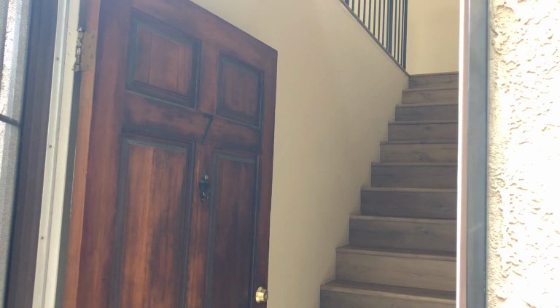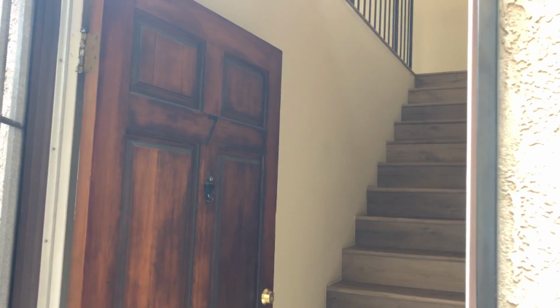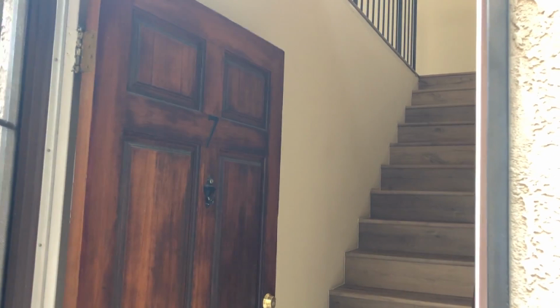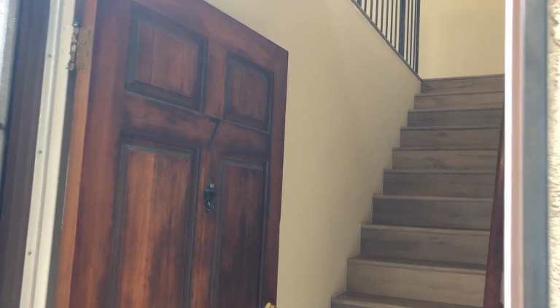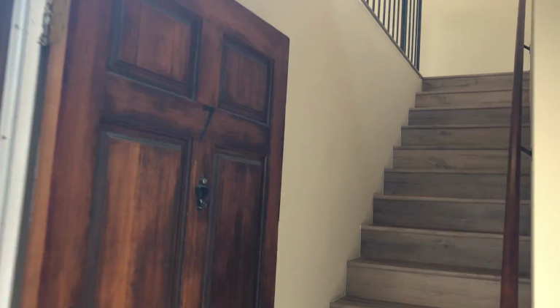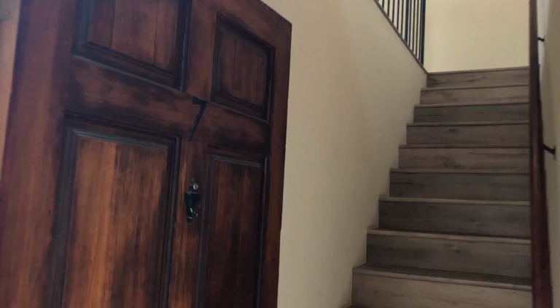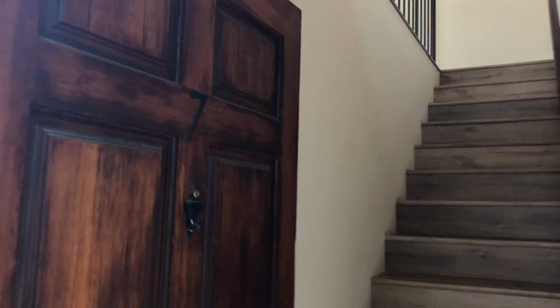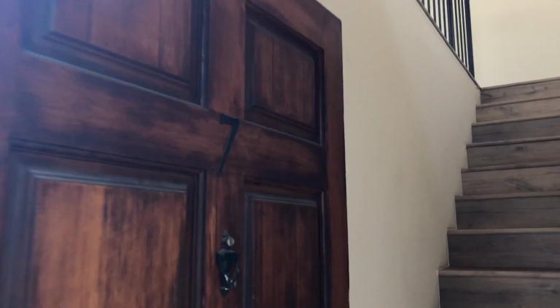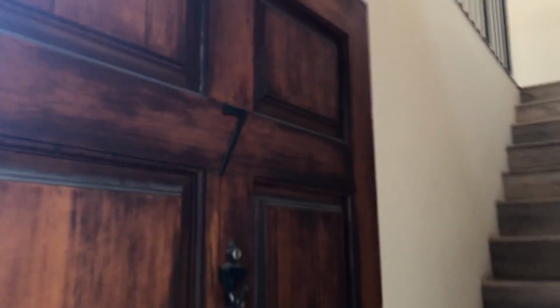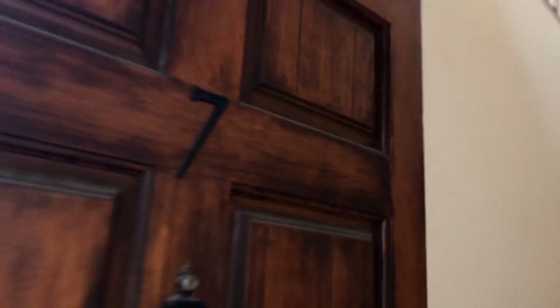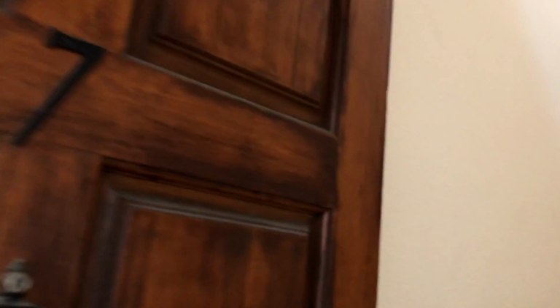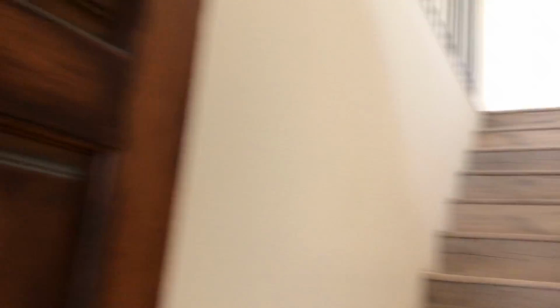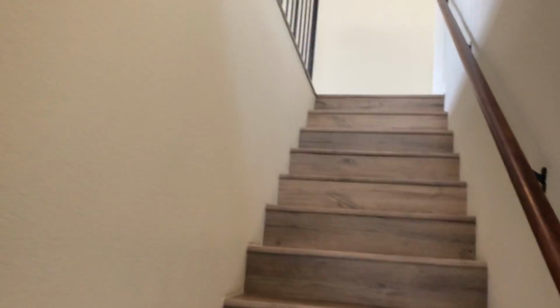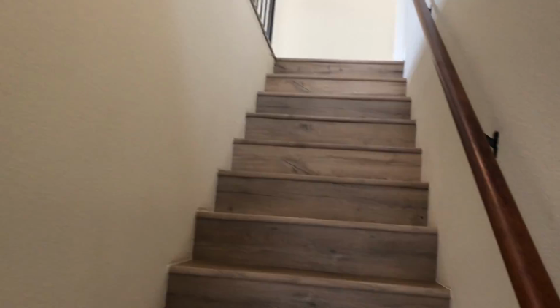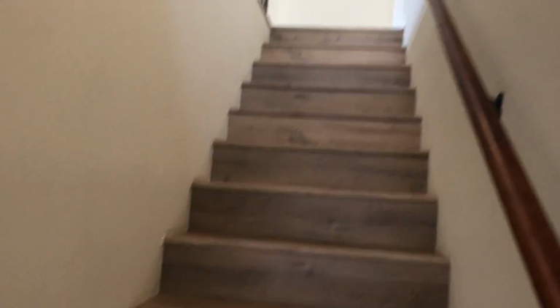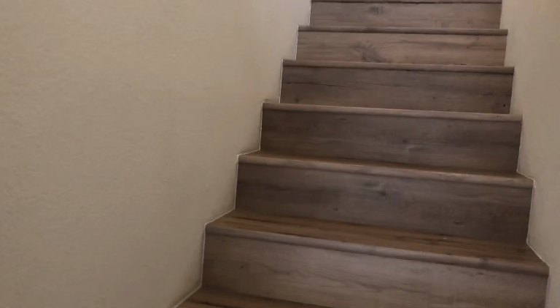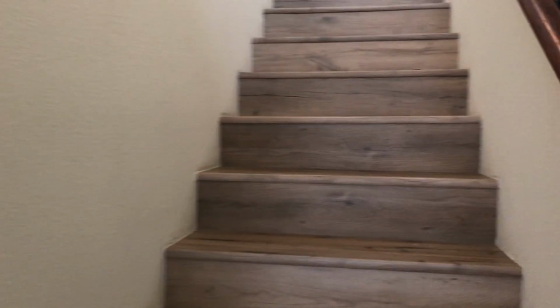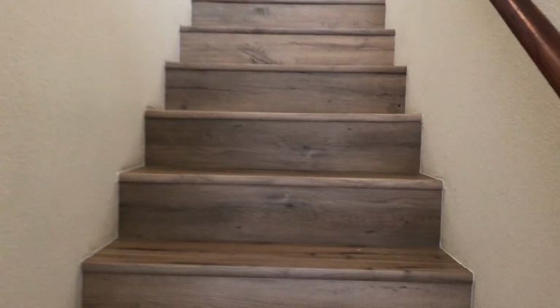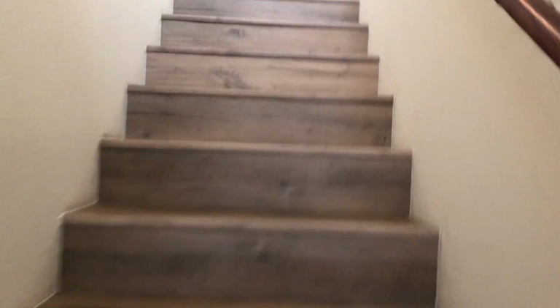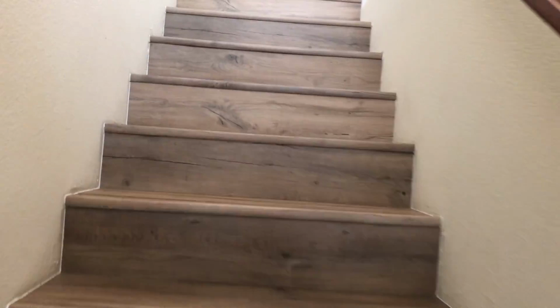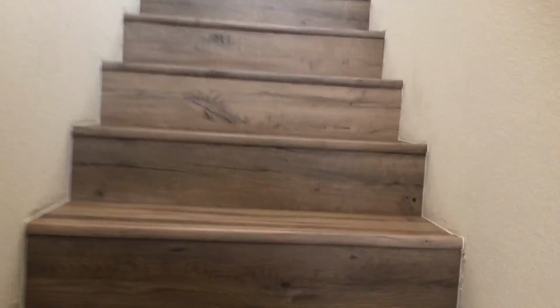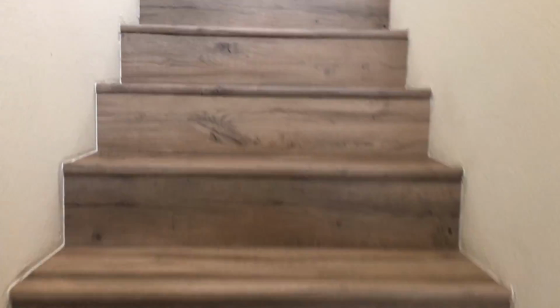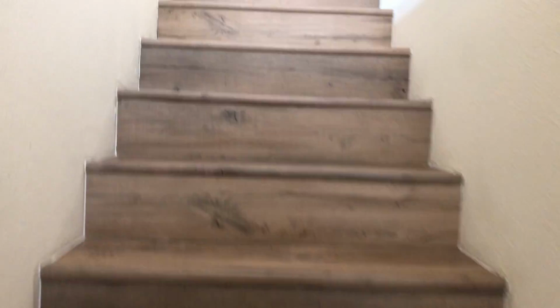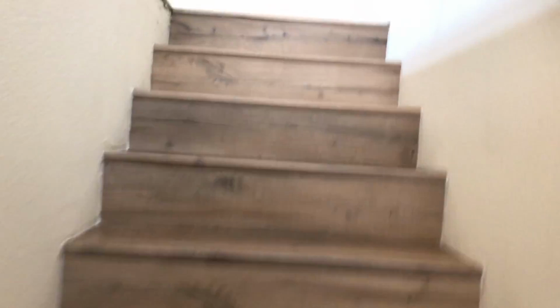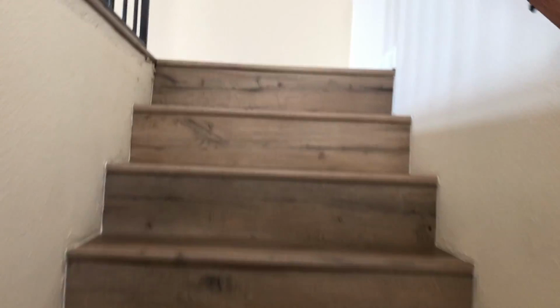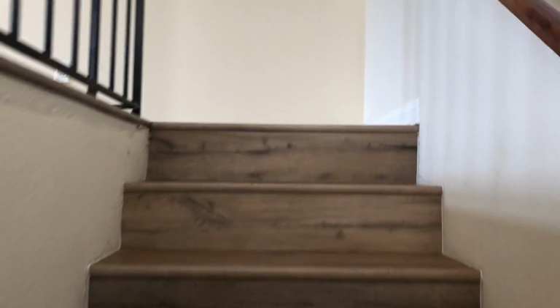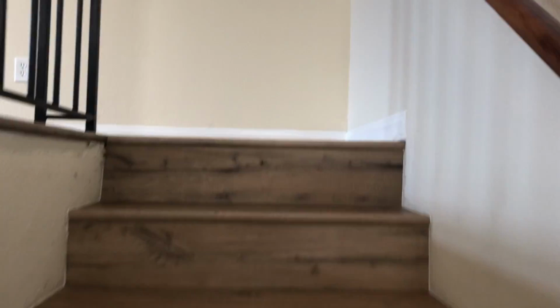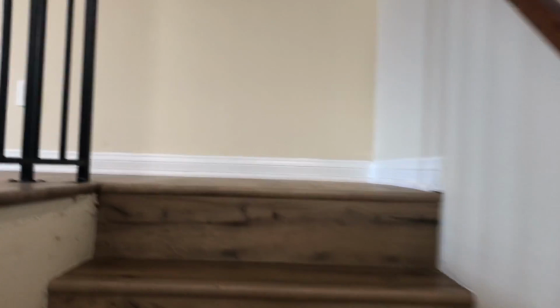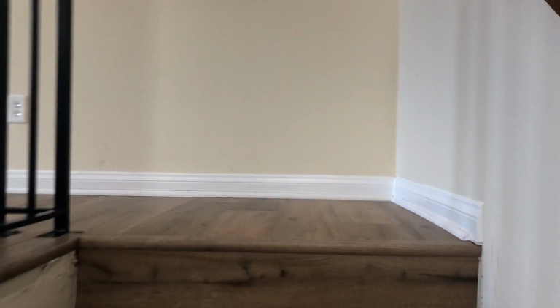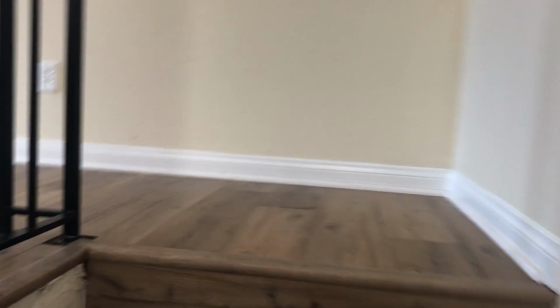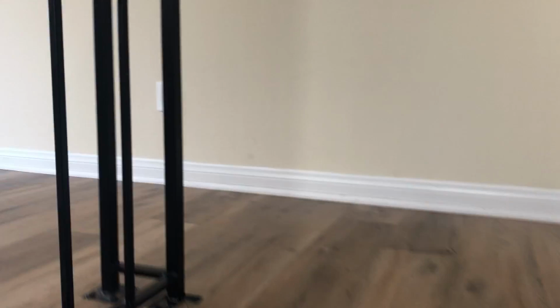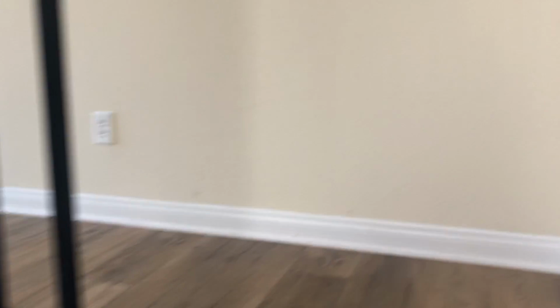Here we are at 4141 Georgia Street, unit number seven. This is a two bed, two bath condo. As you enter here you go directly up the stairs, vinyl flooring throughout.